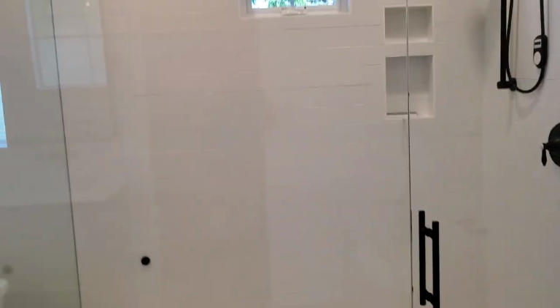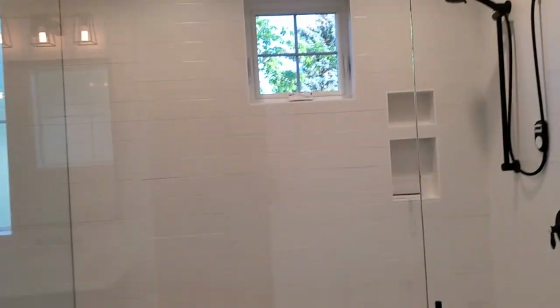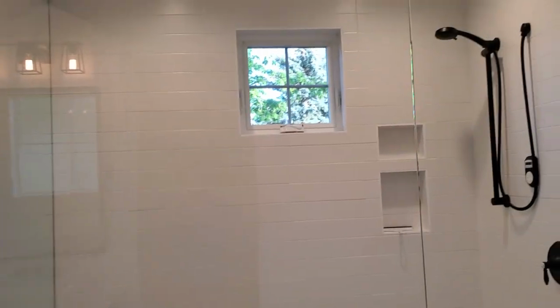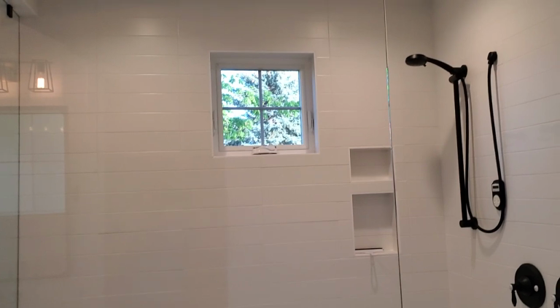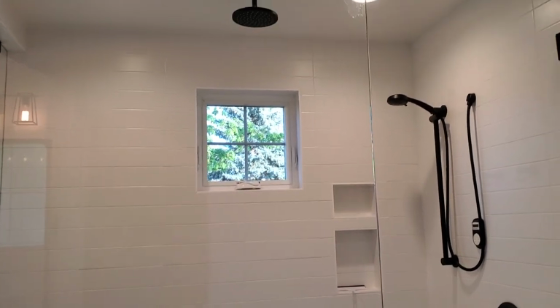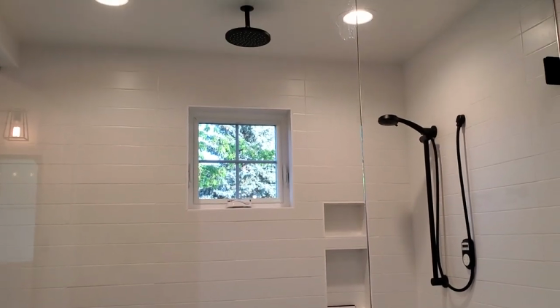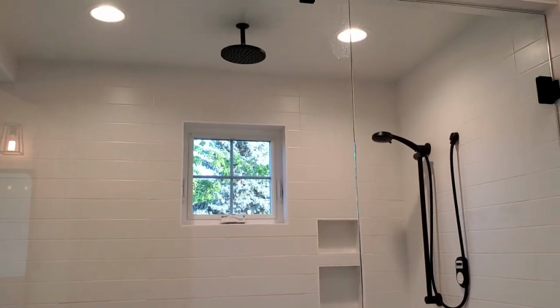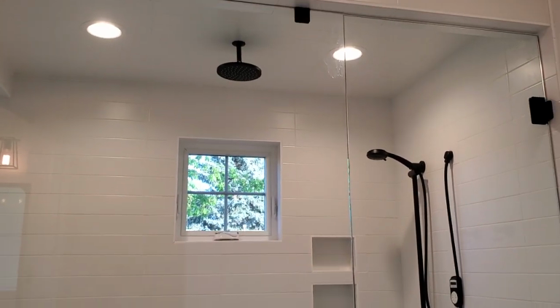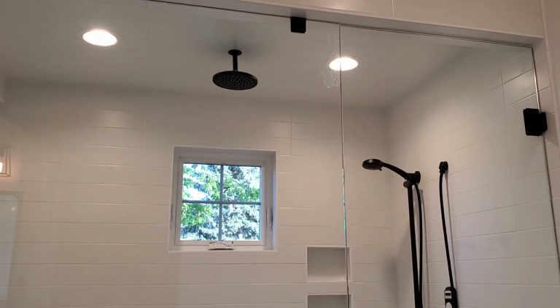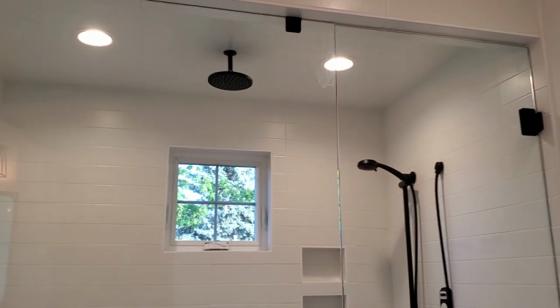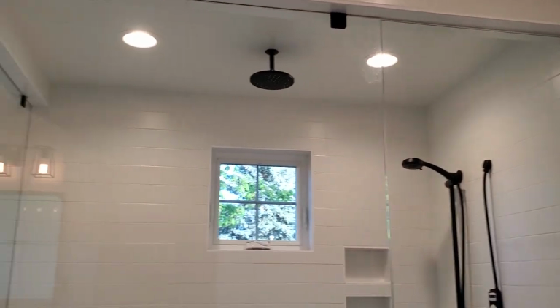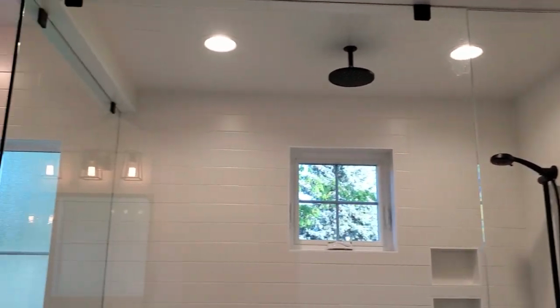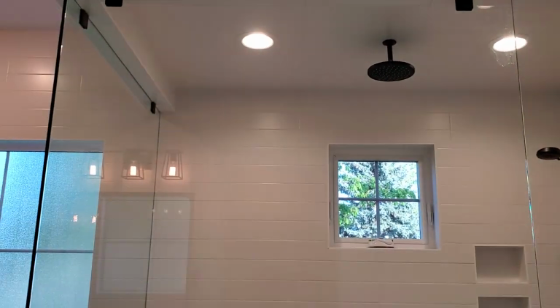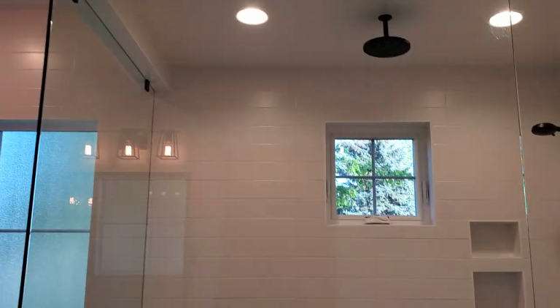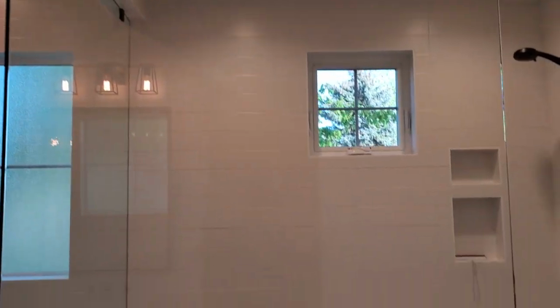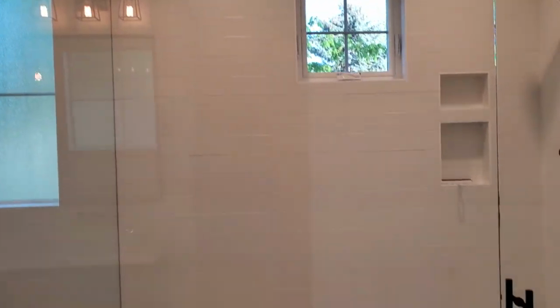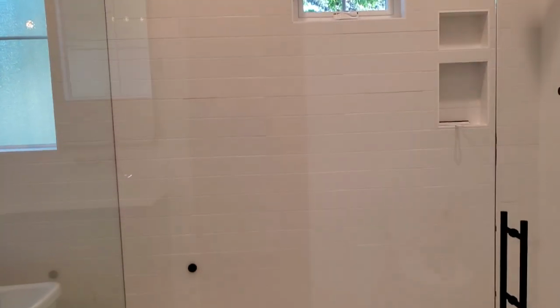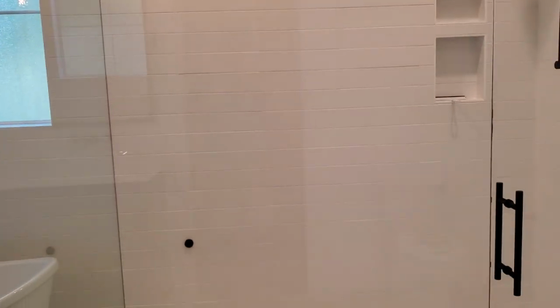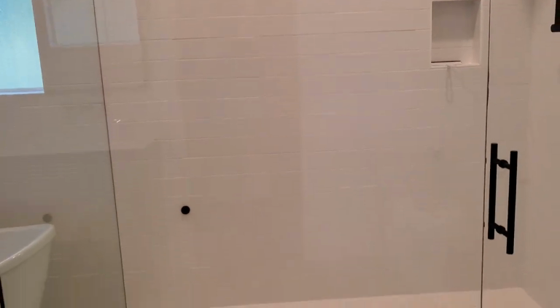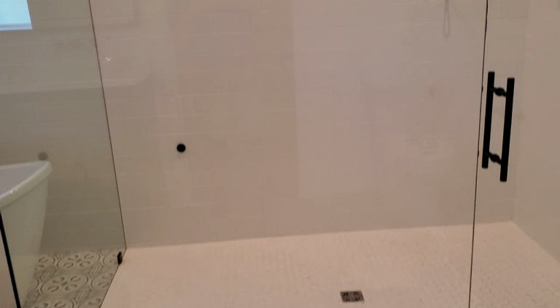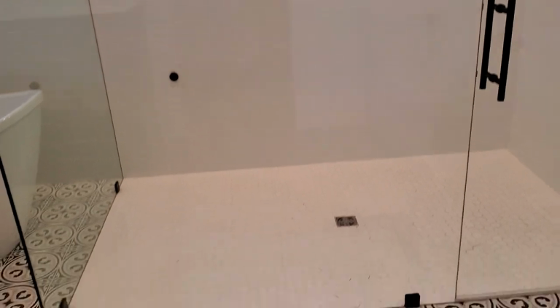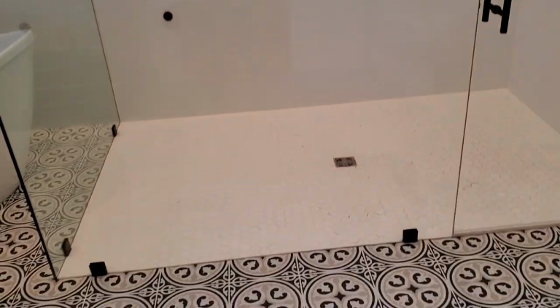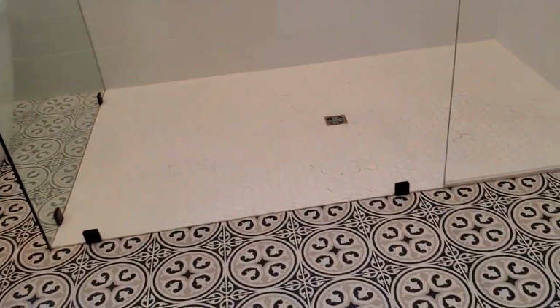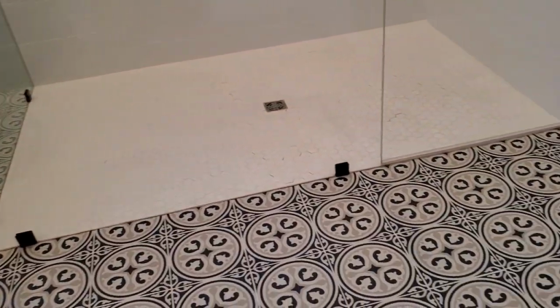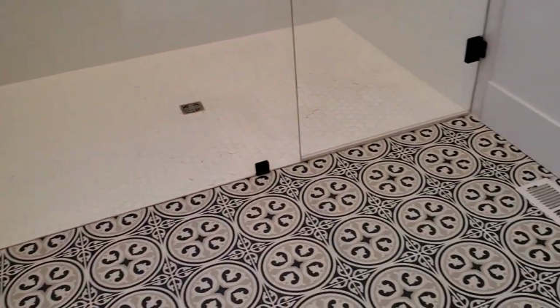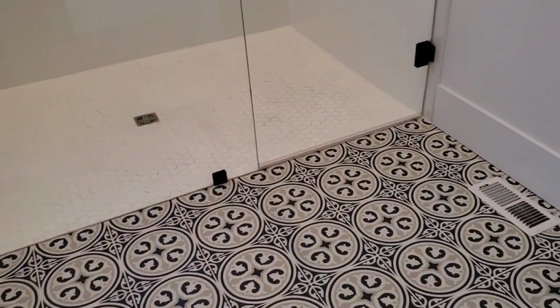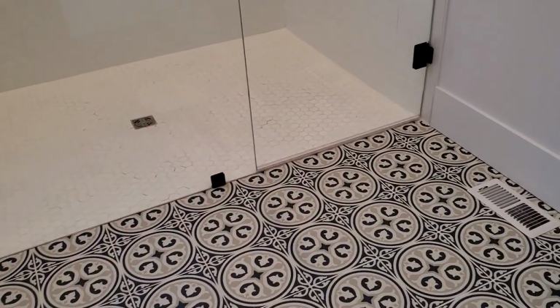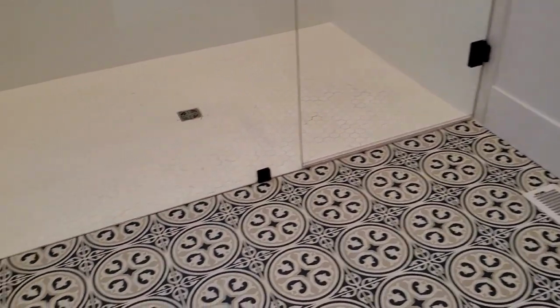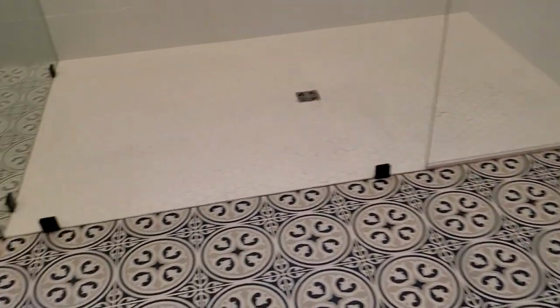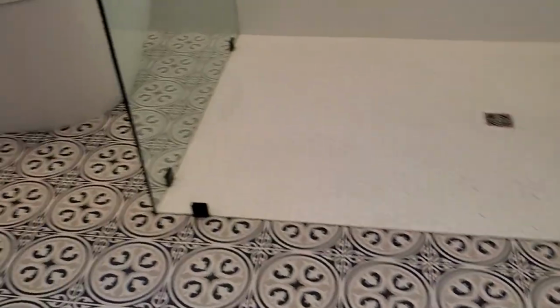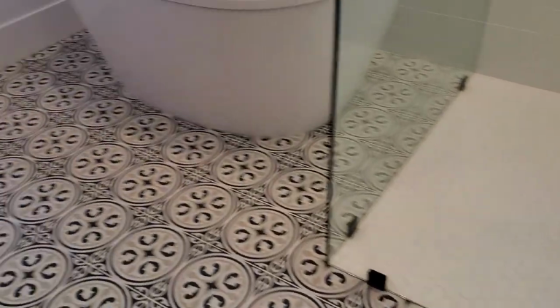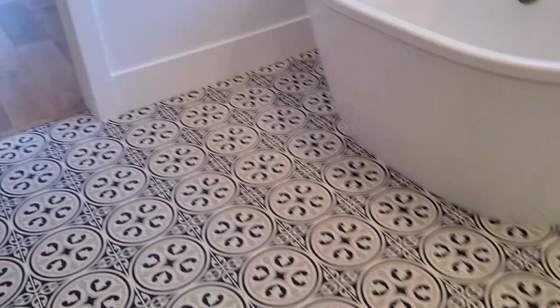My favorite part of the master bath — look at that nice shower, all glassed in. Beautiful master bath.